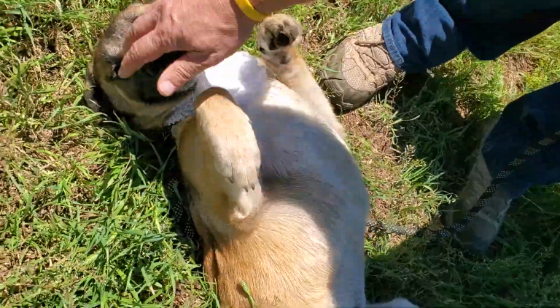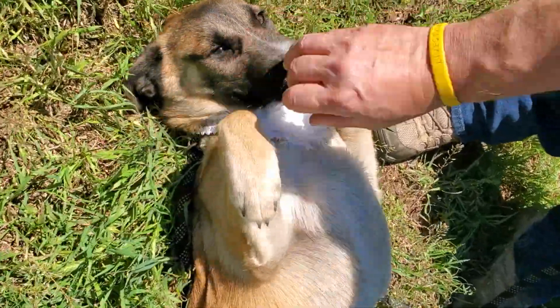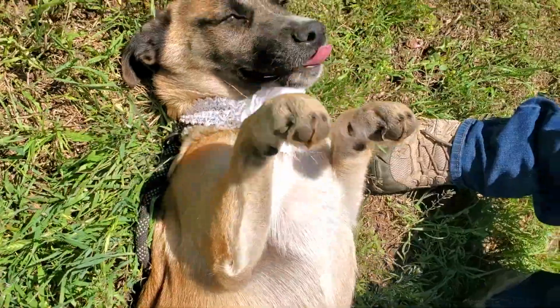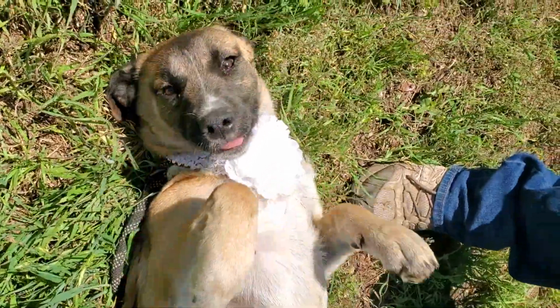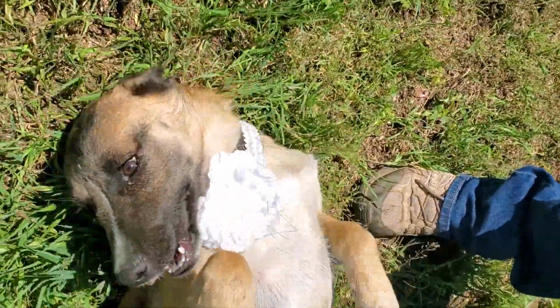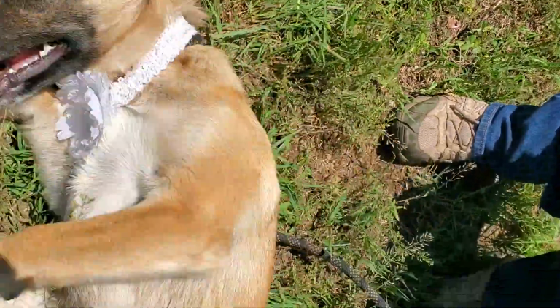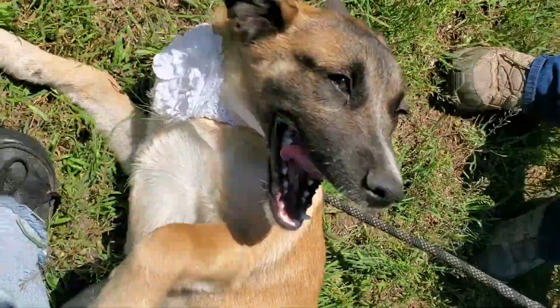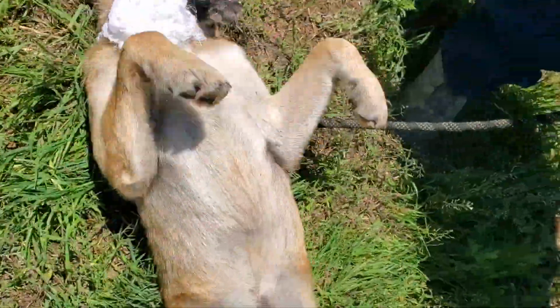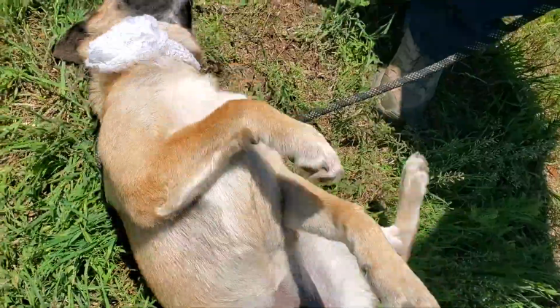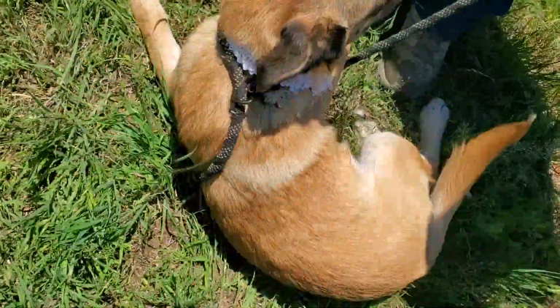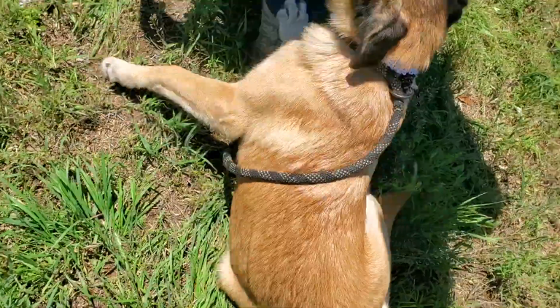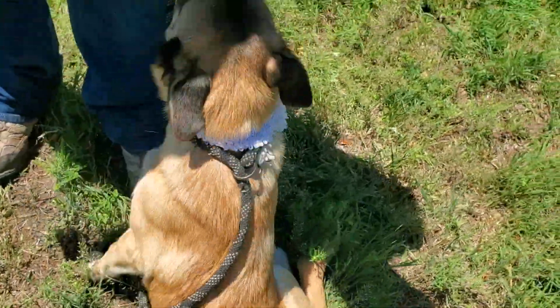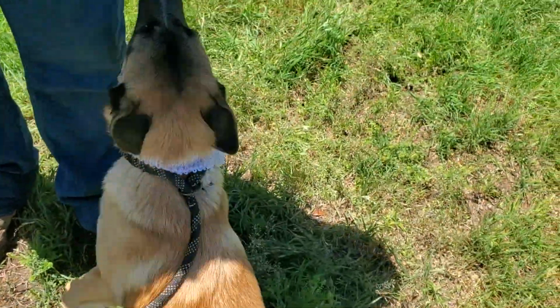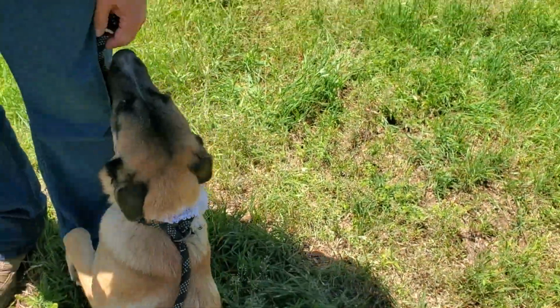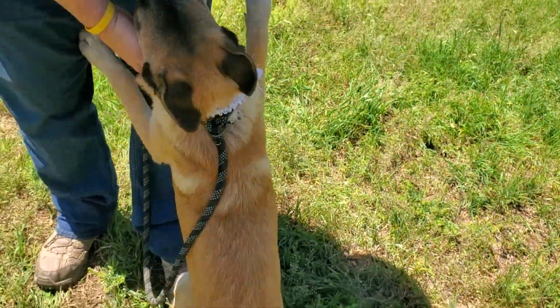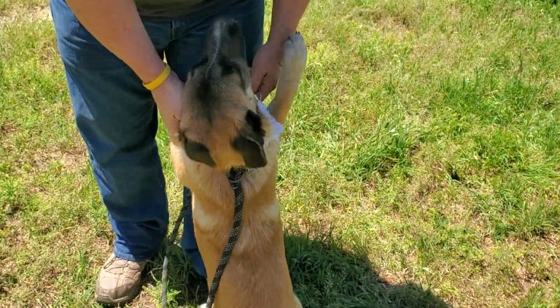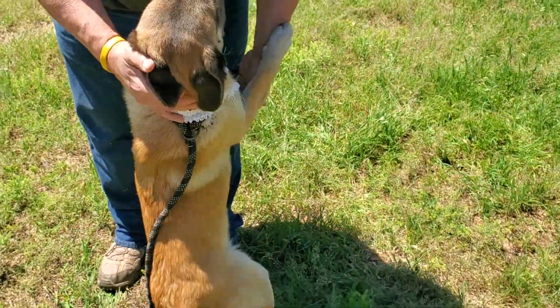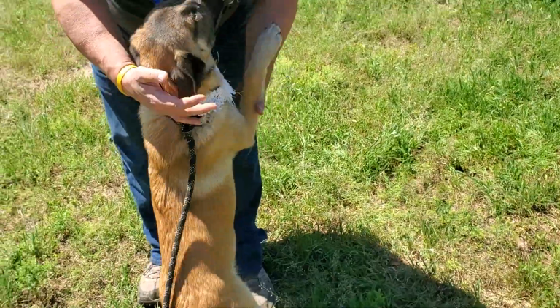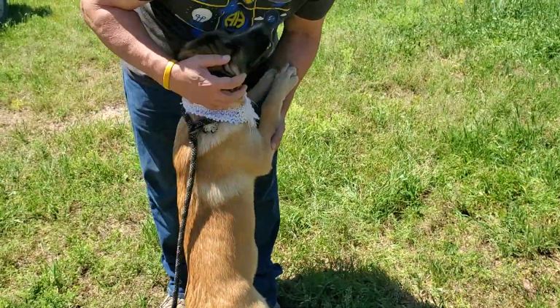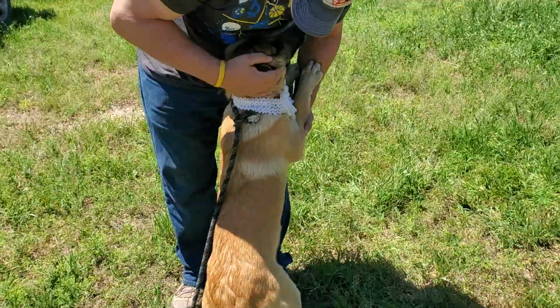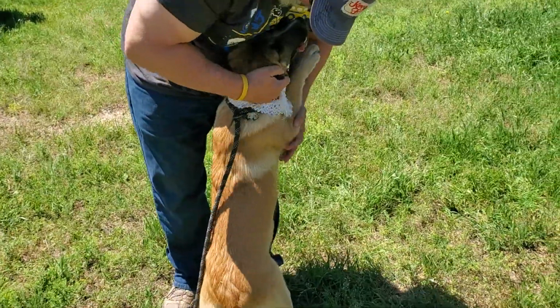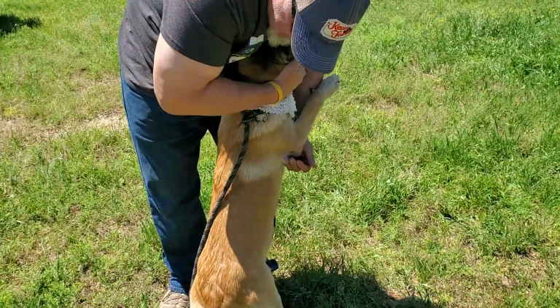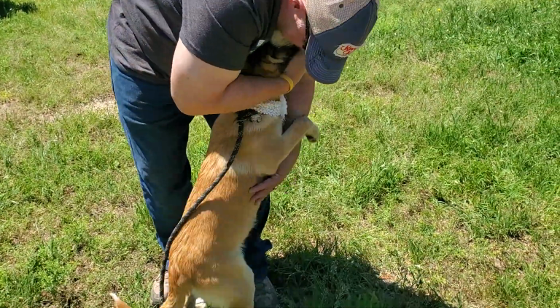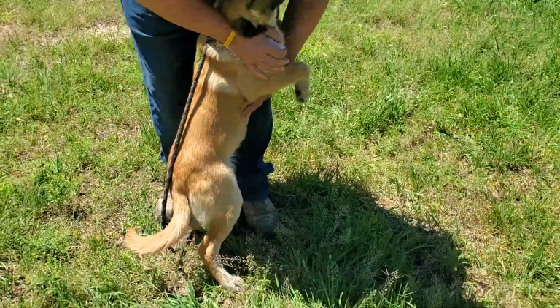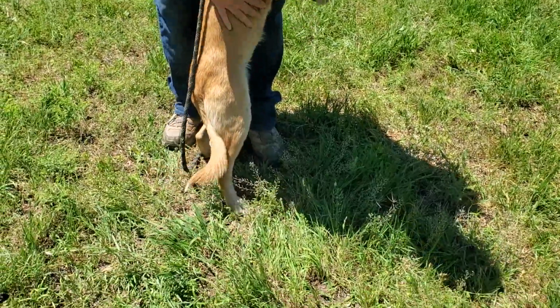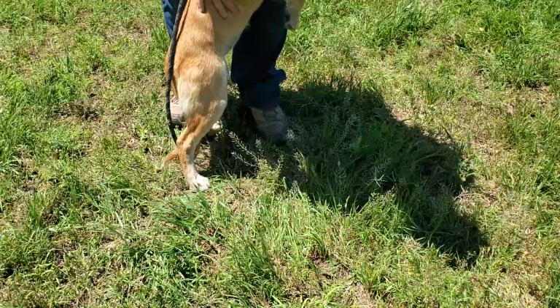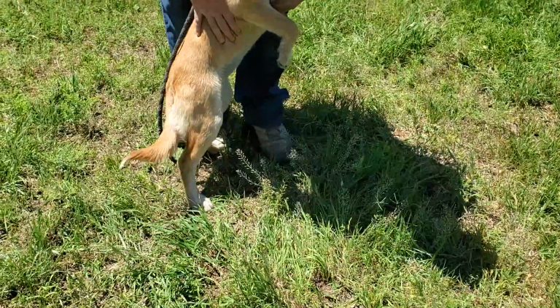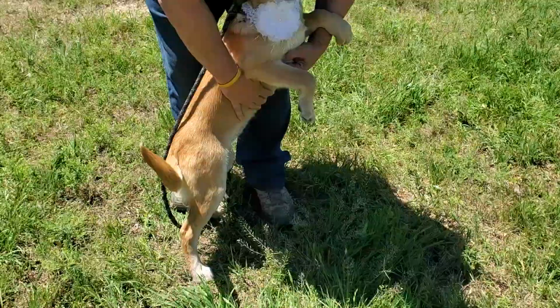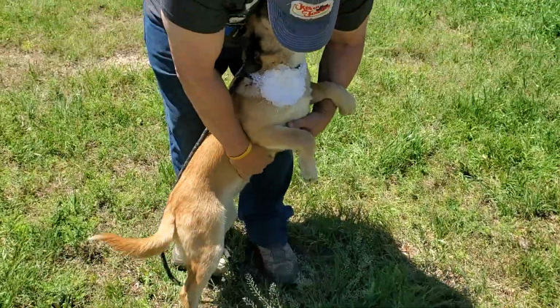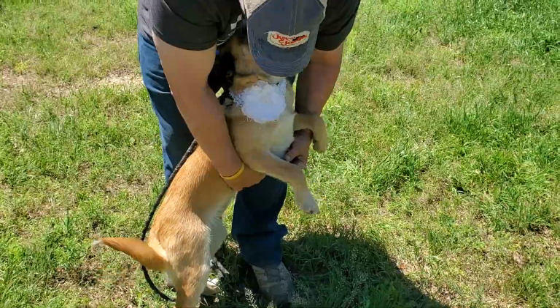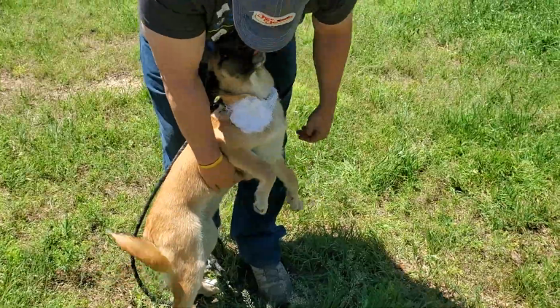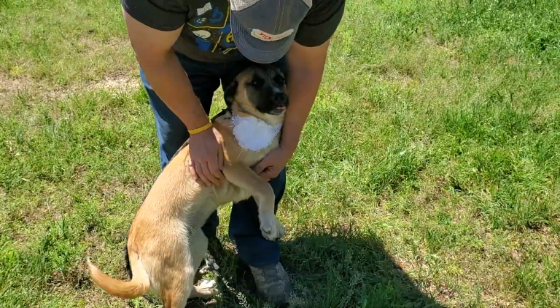She is here in the CC Powell Rescue. Got her vaccines, spayed, and now she's looking for her forever home. Sable can be adopted locally in Texas, which is where she is. She should be about 50 pounds full-grown — large, but not huge.